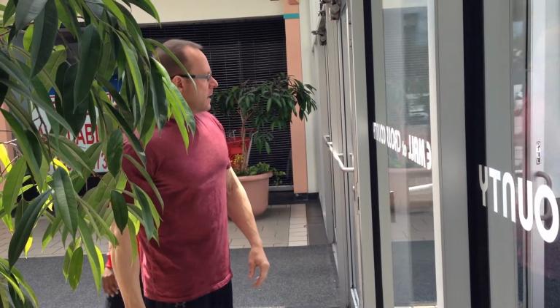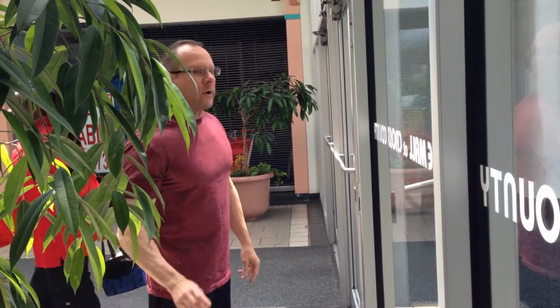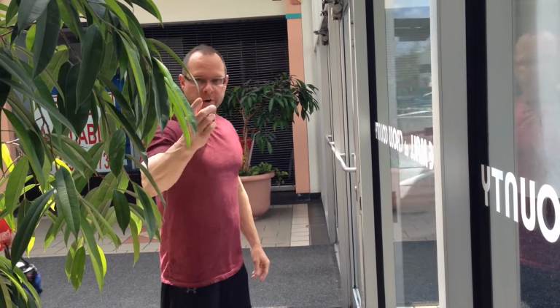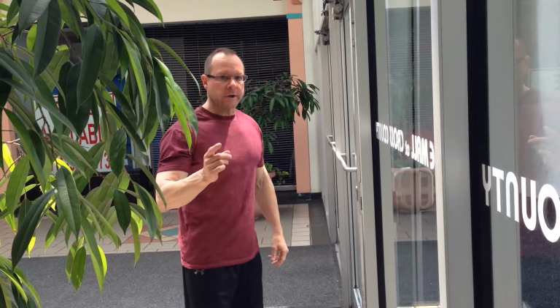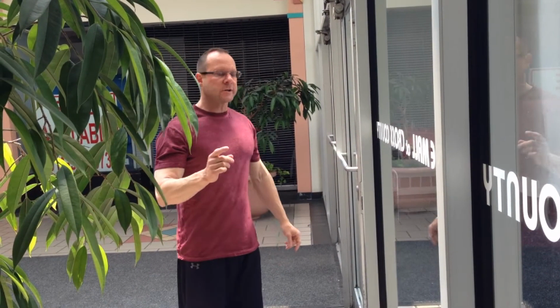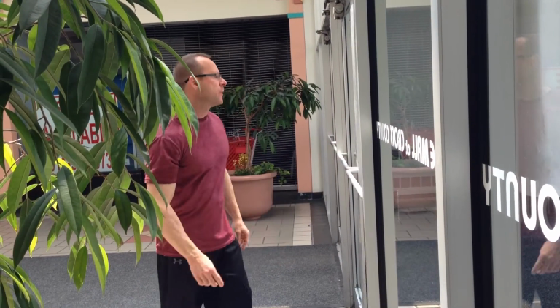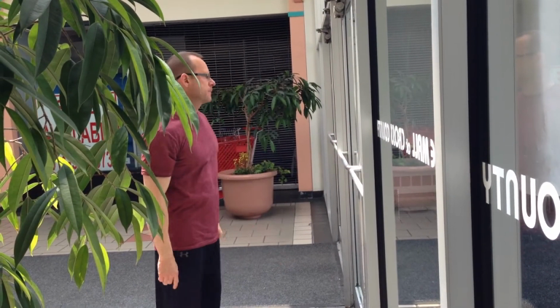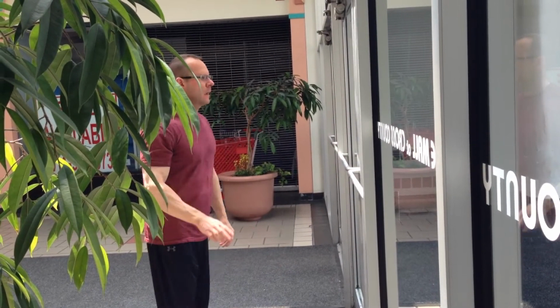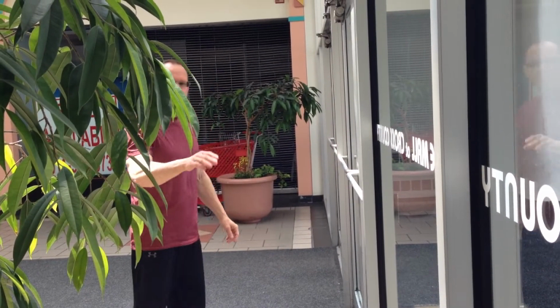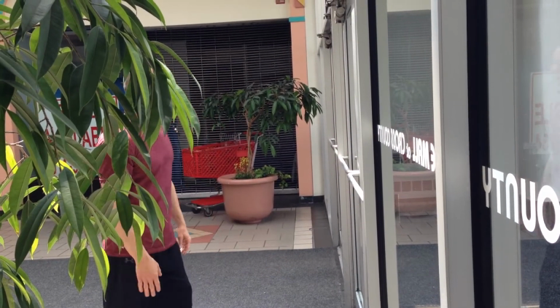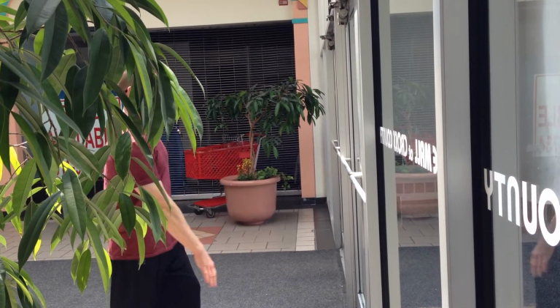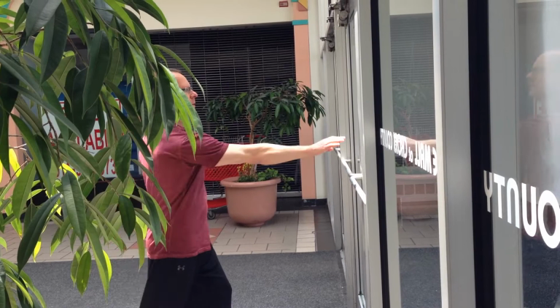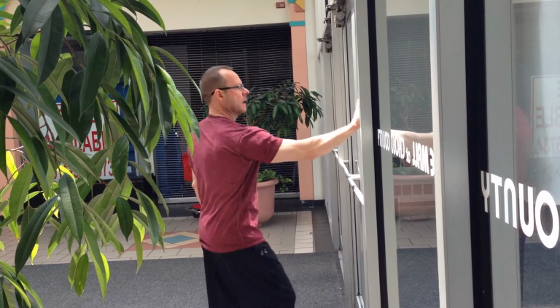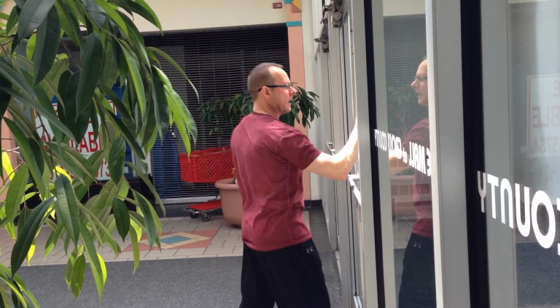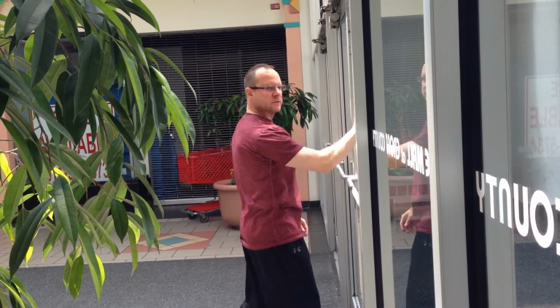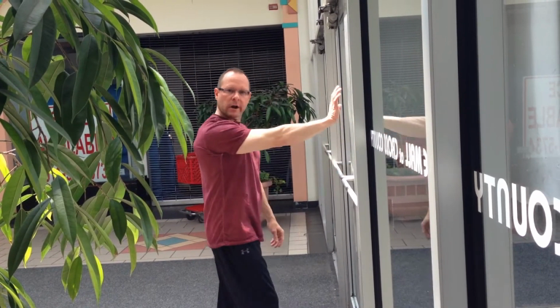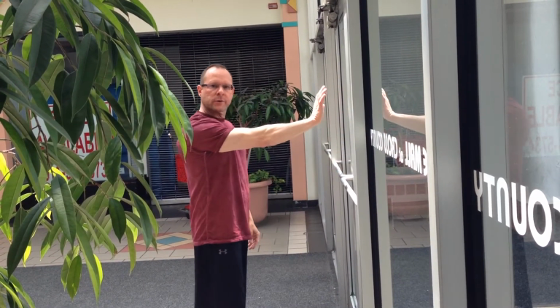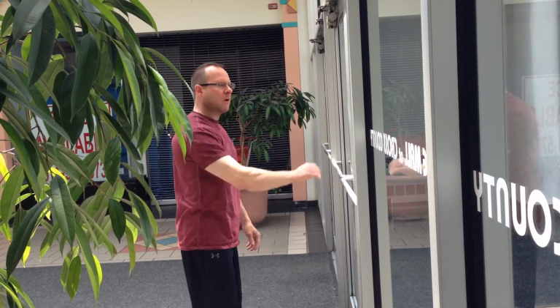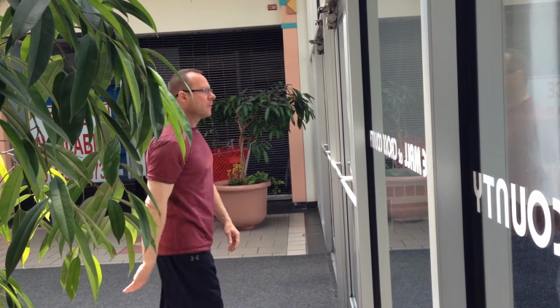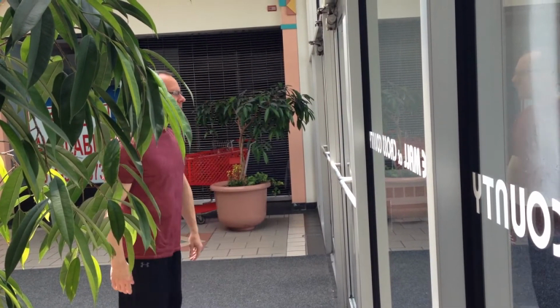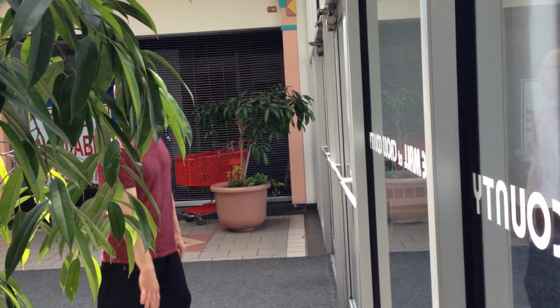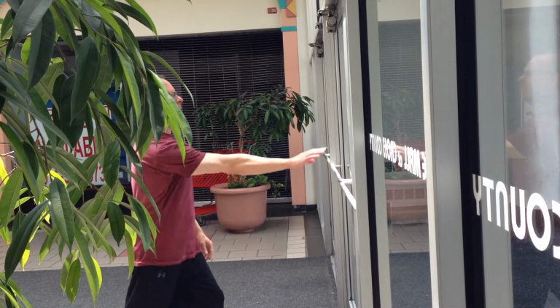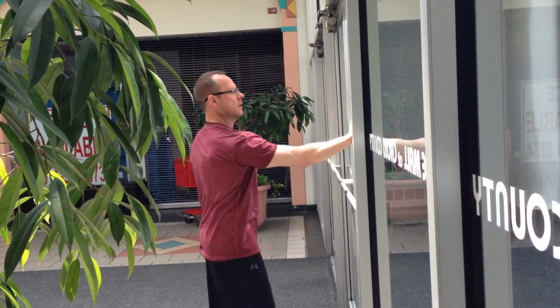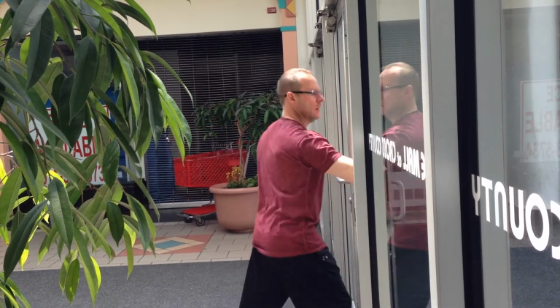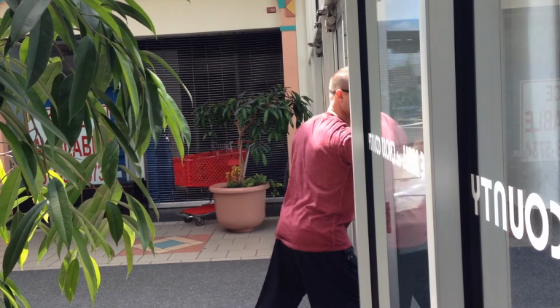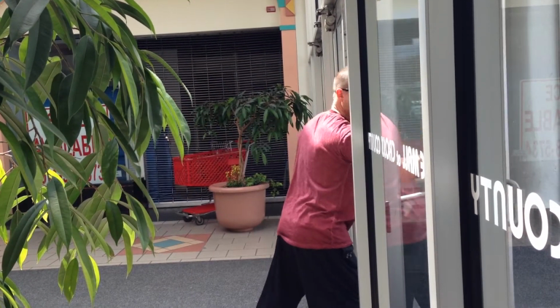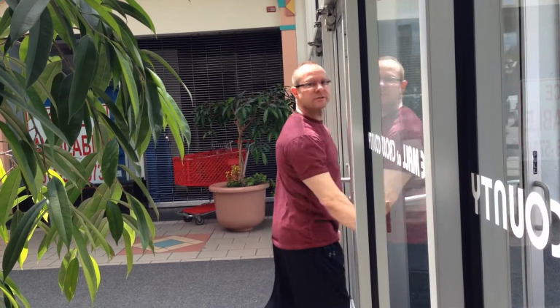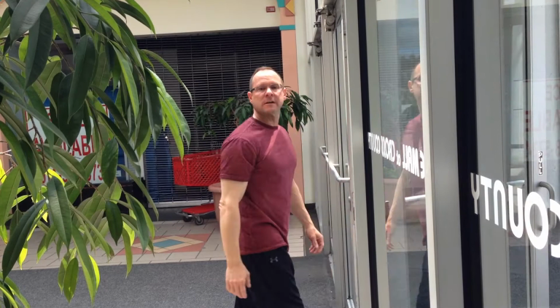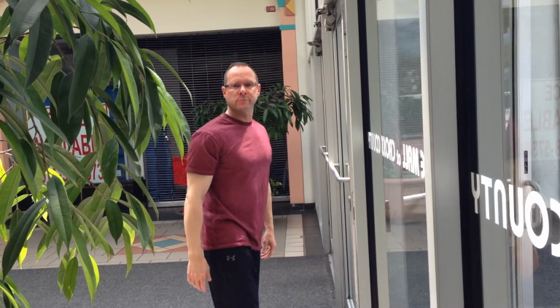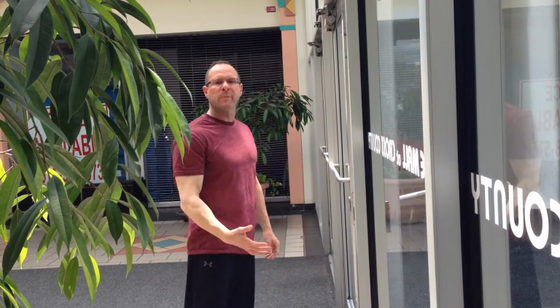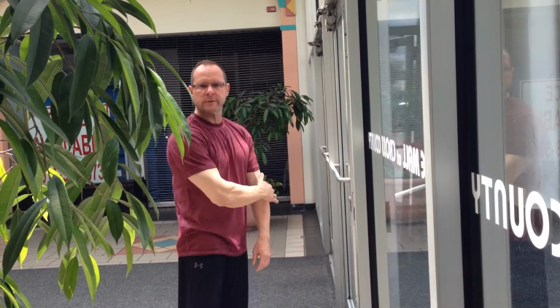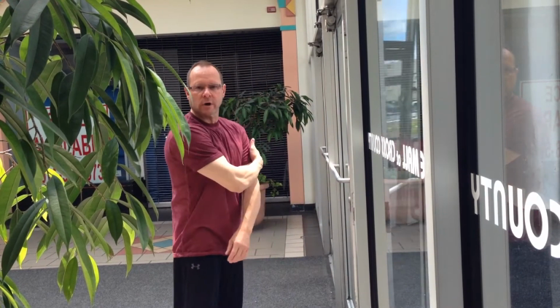Now if you're in a hurry, here's a good thing. When you're going towards the door and you start with your arm out, I walk up. Actually, the faster you move, the better this works.